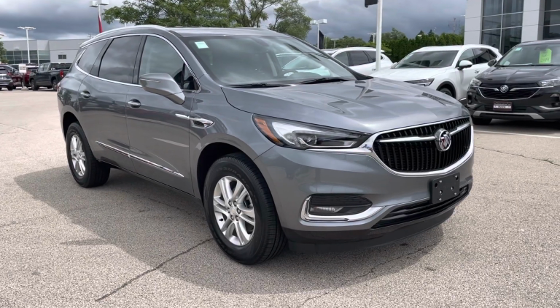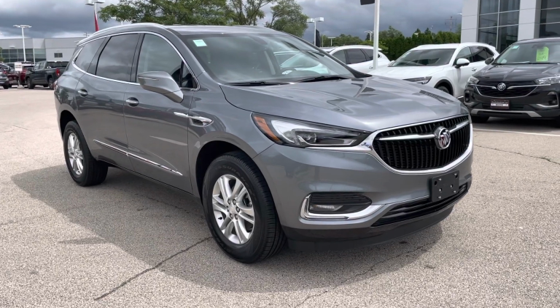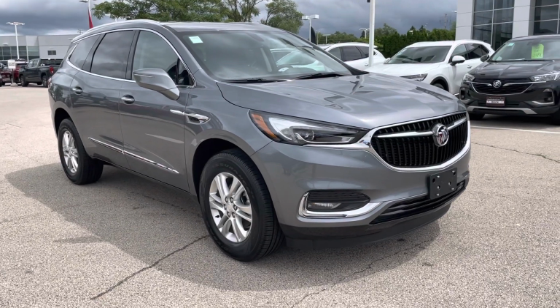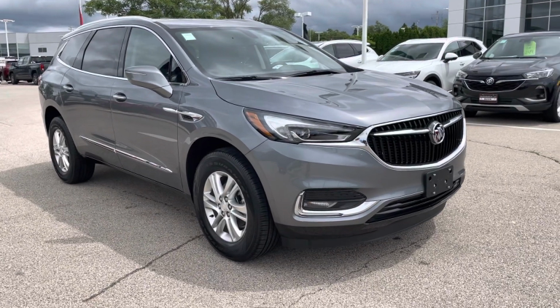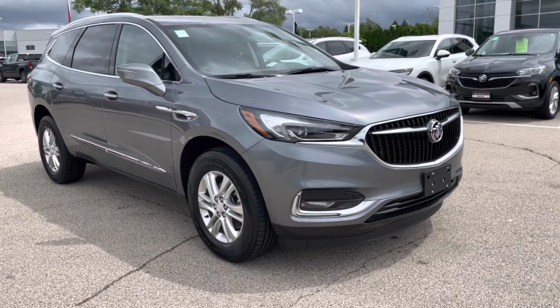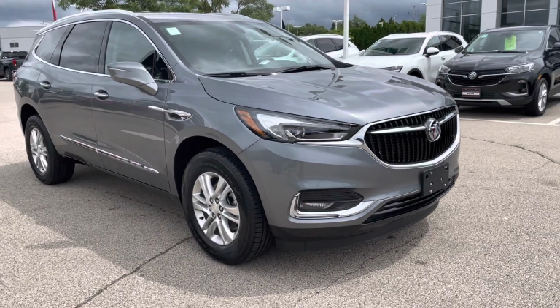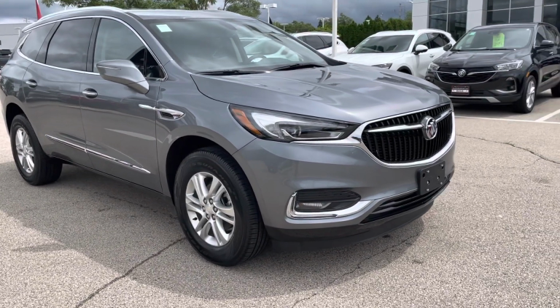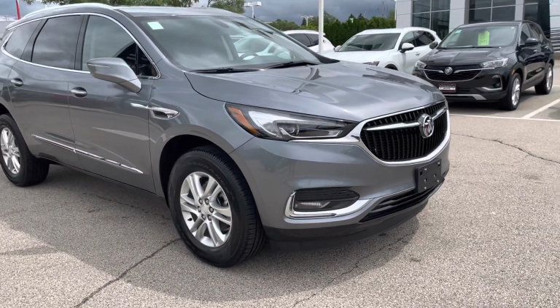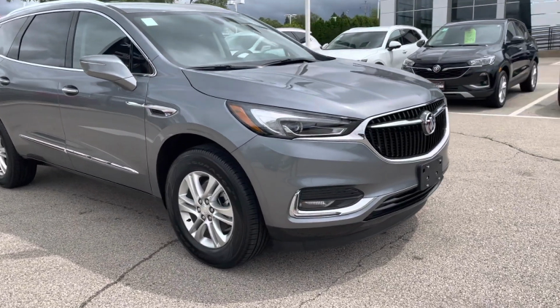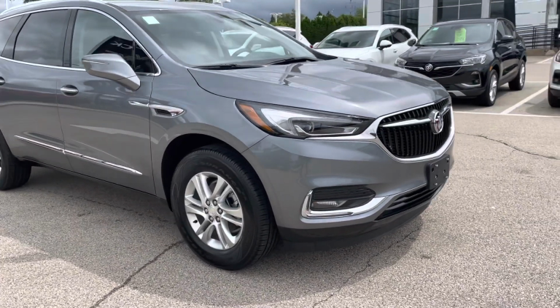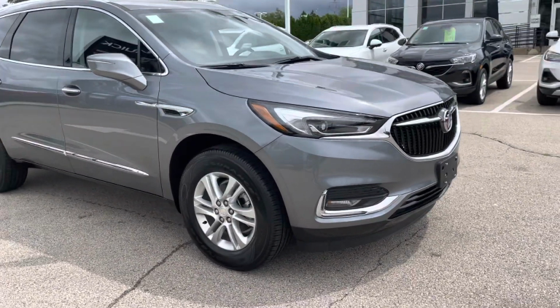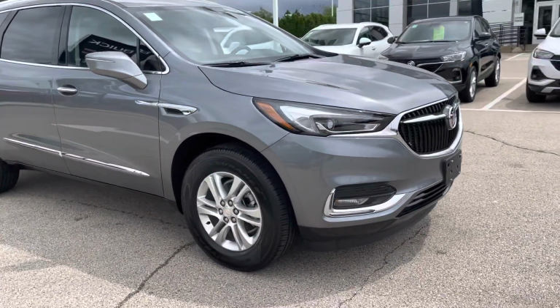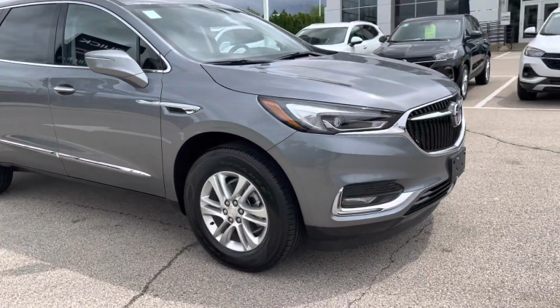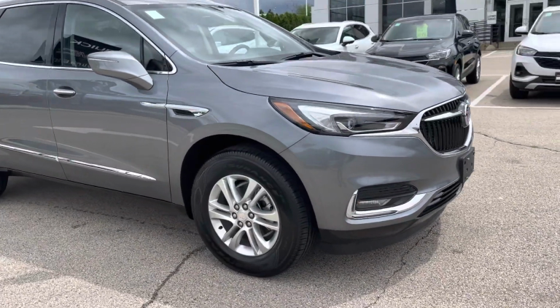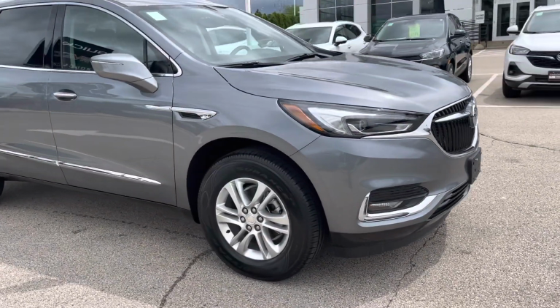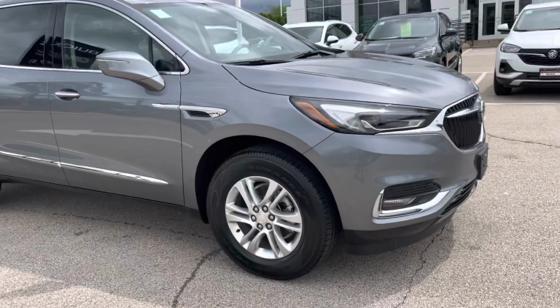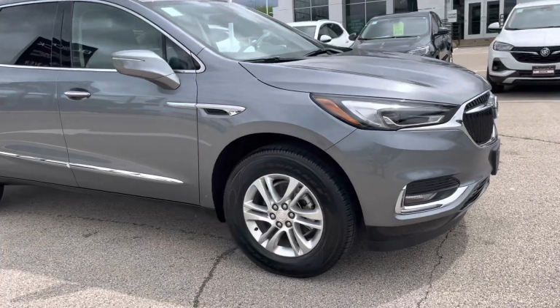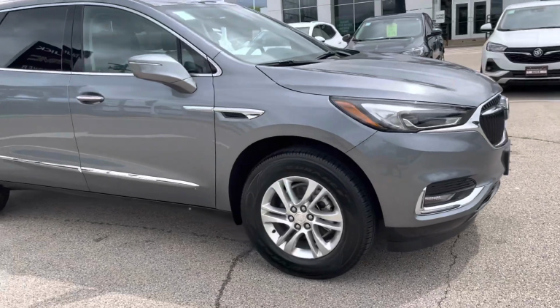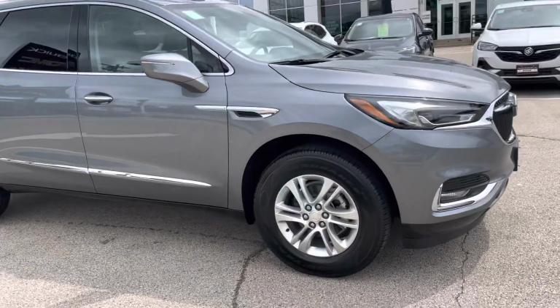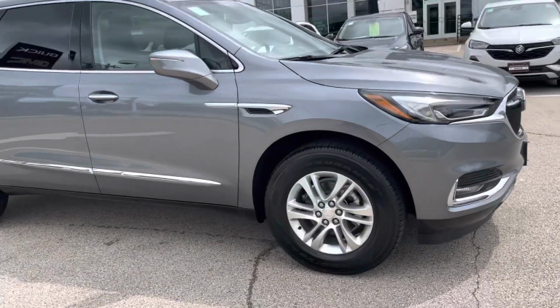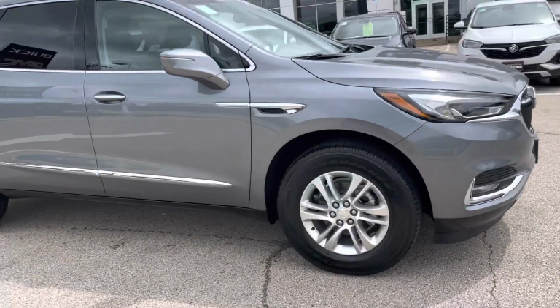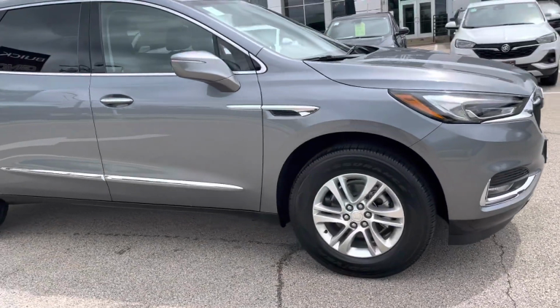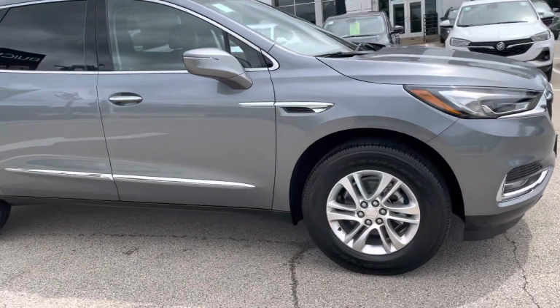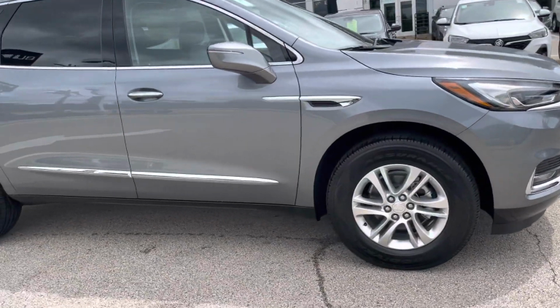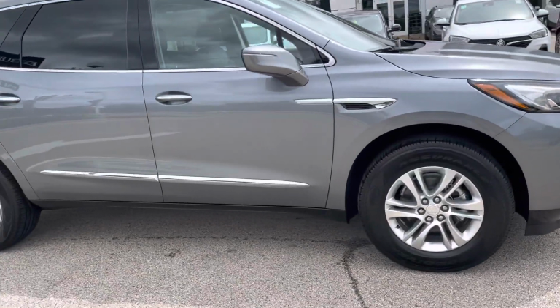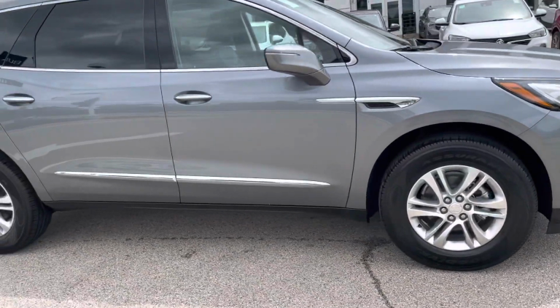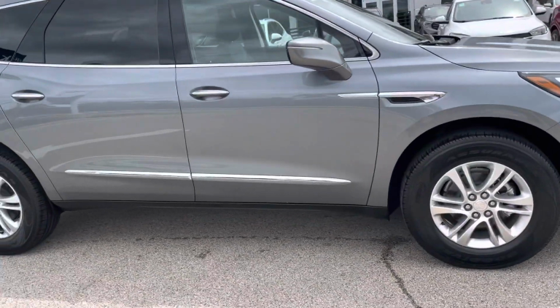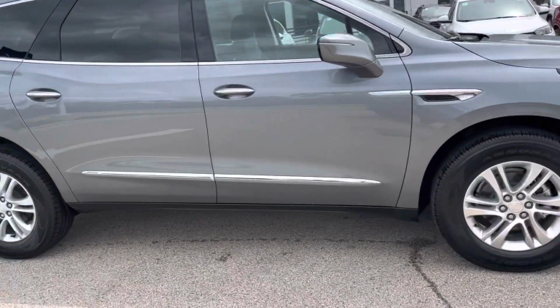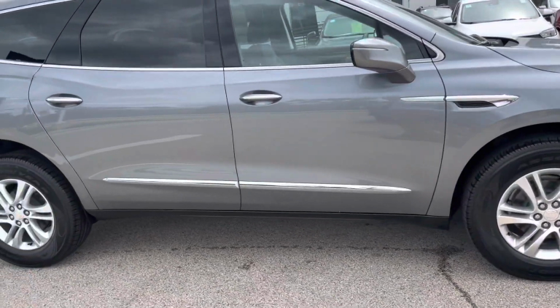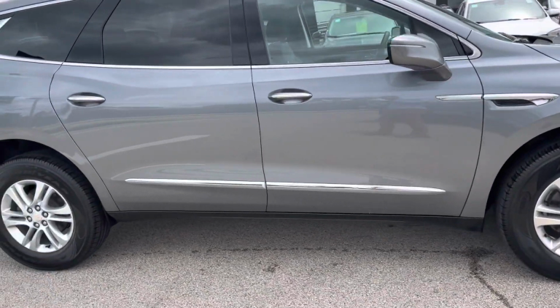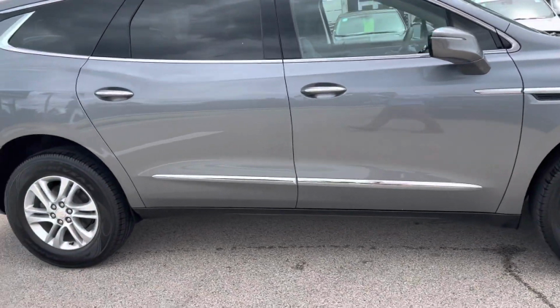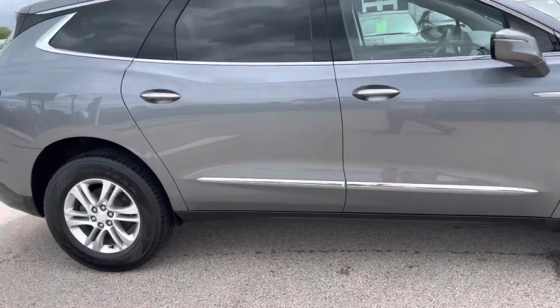Hi, this is Nick Larson over at Boucher Buick GMC sending you a quick video walk-around of our 2021 Buick Enclave.